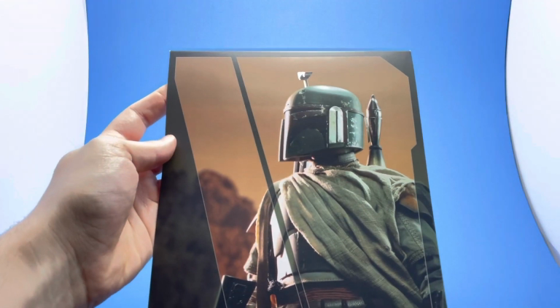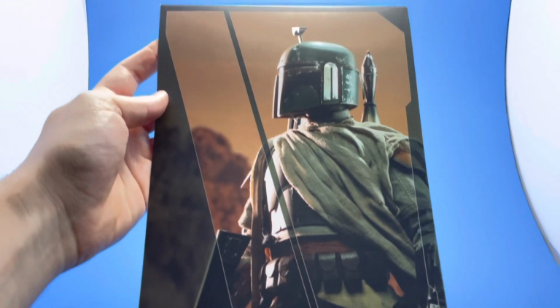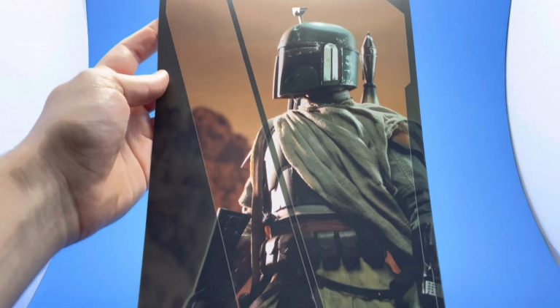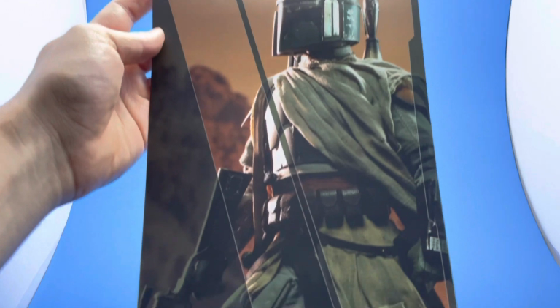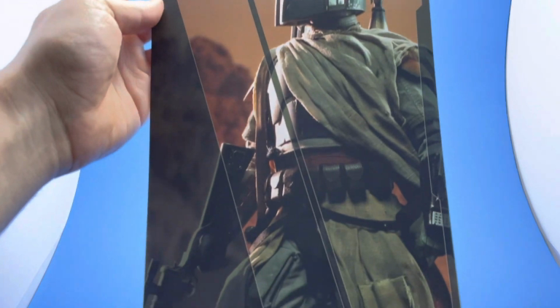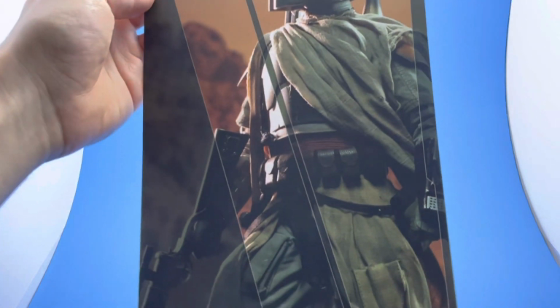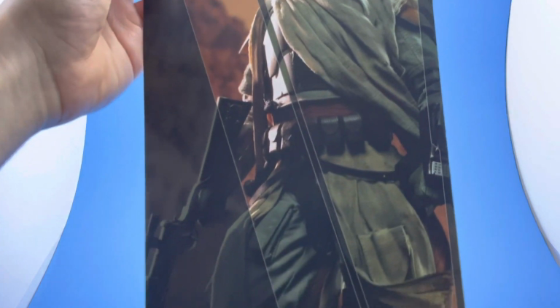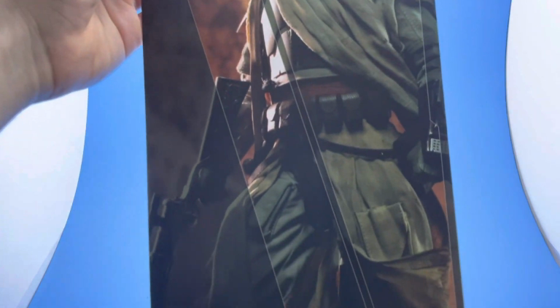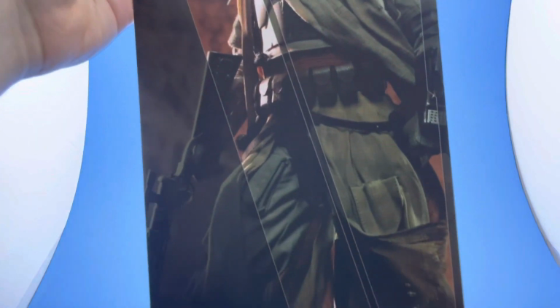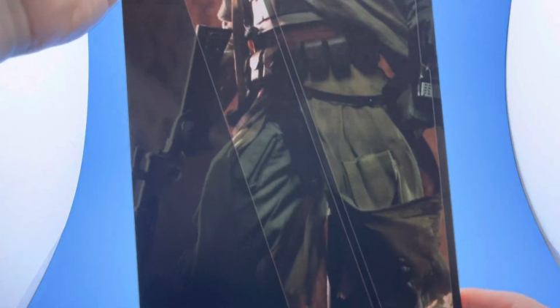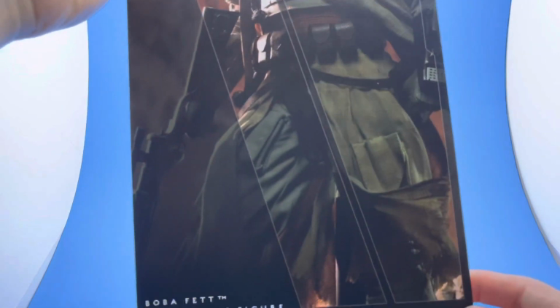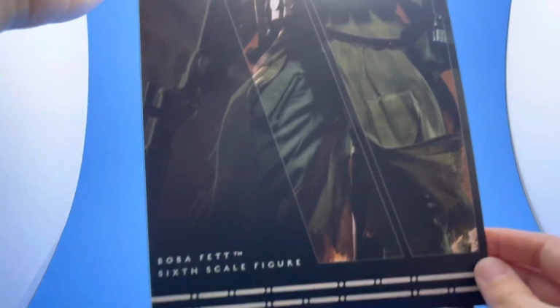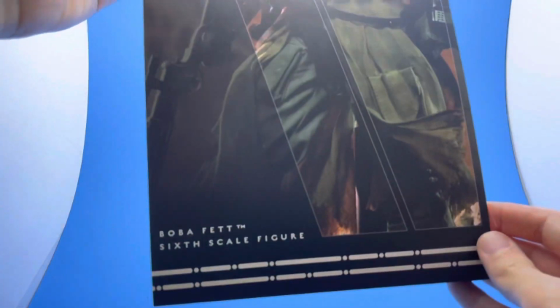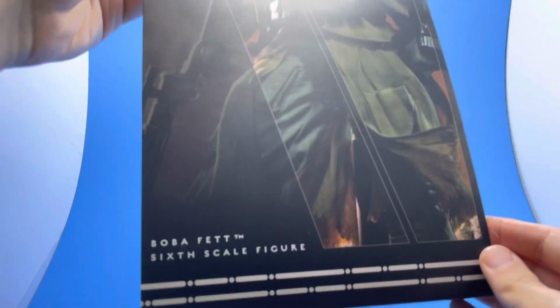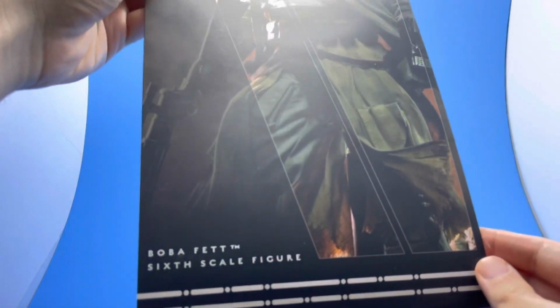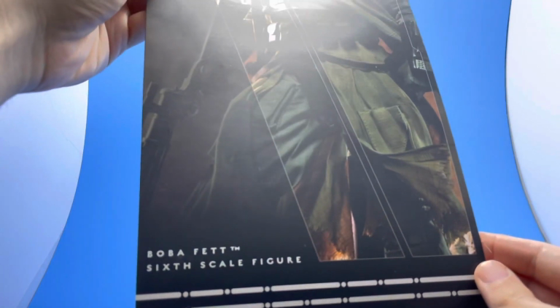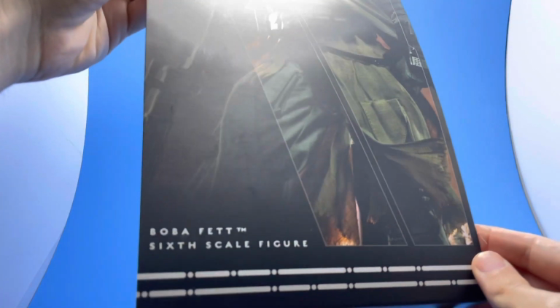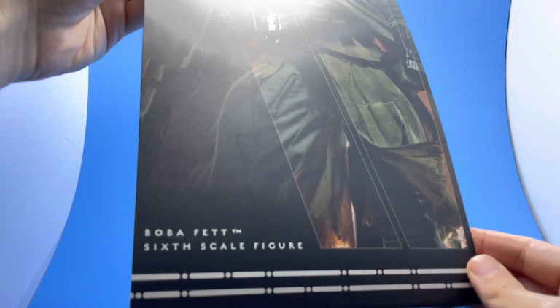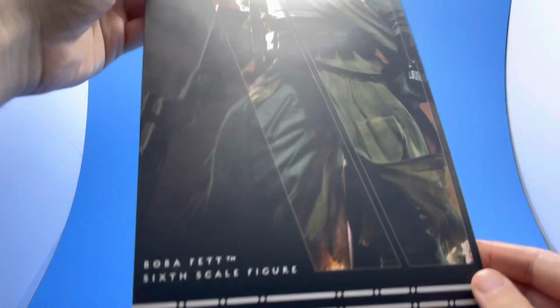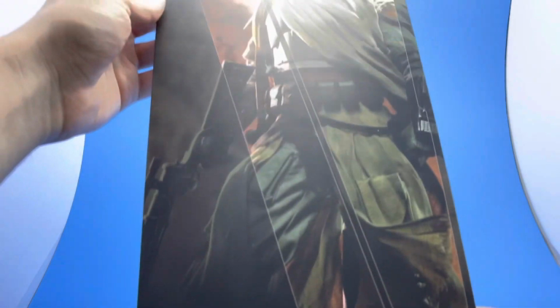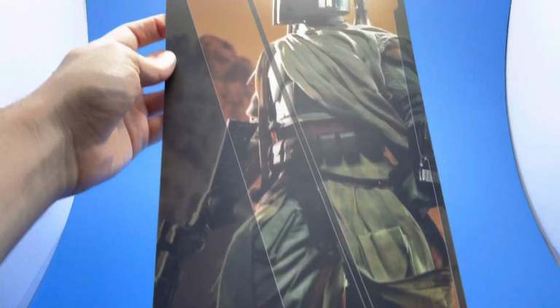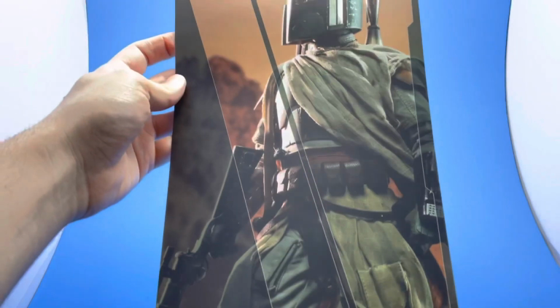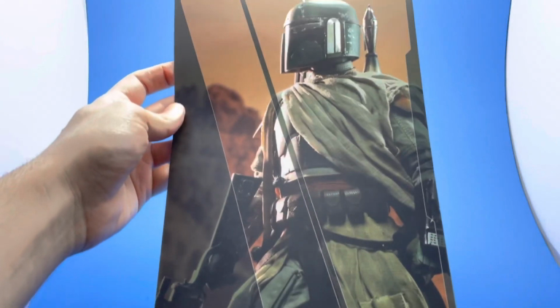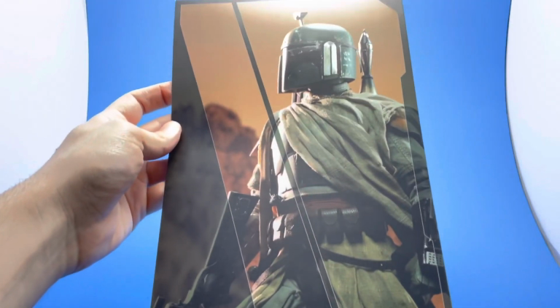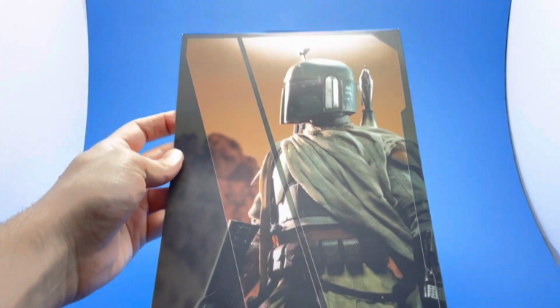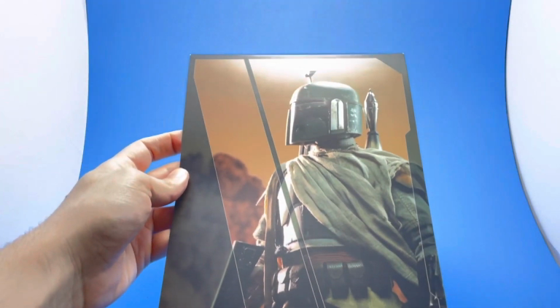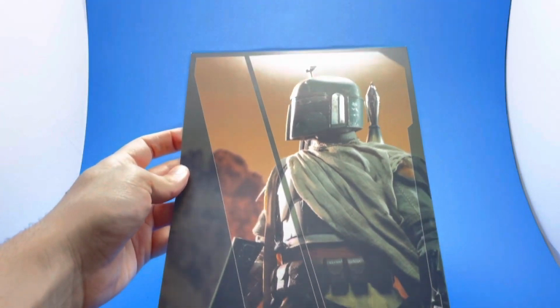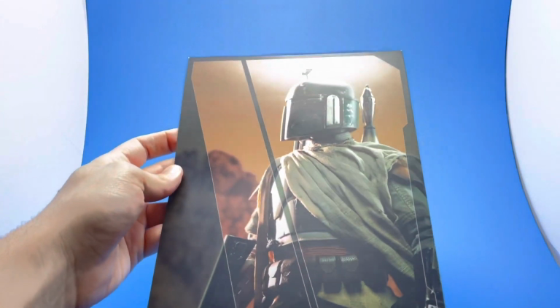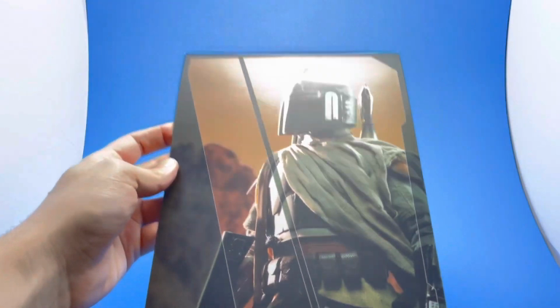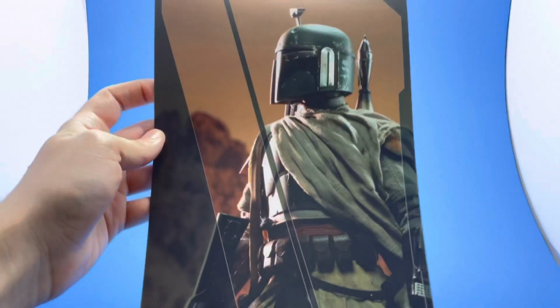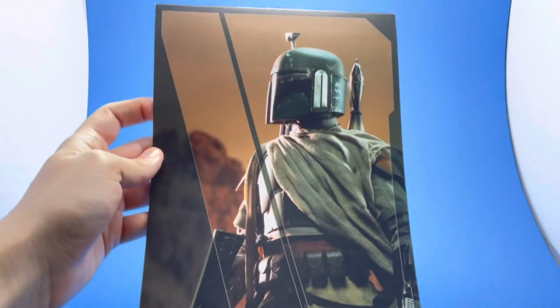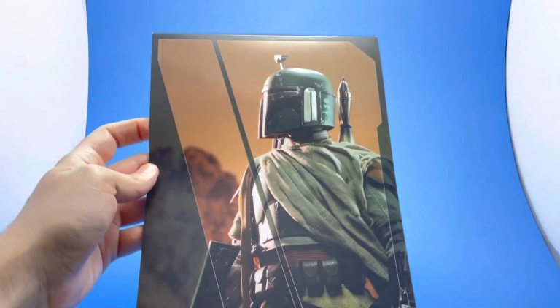This is the image on the inside — so you open up the box and it's right there before you get to the figure. Really beautiful job on this one as well. Didn't want to miss that — I dig it.